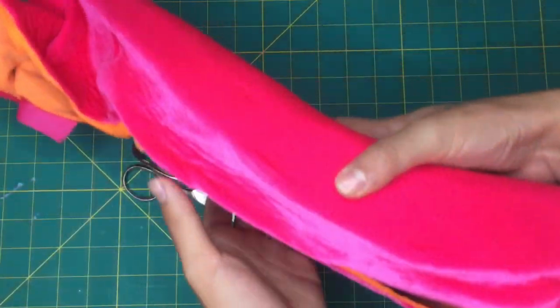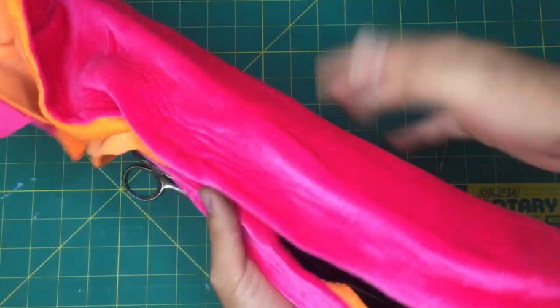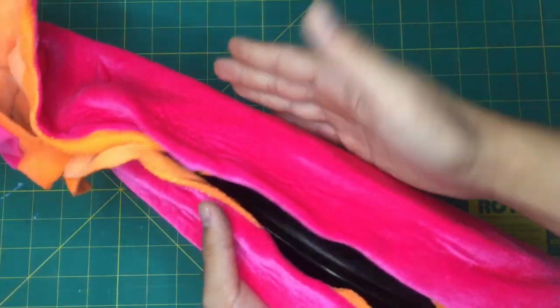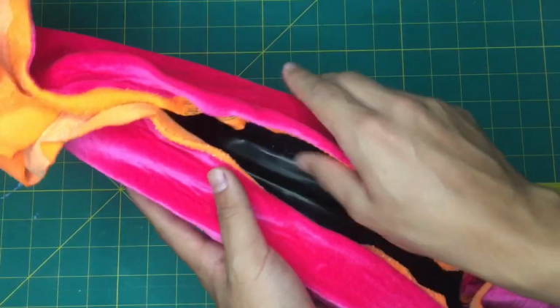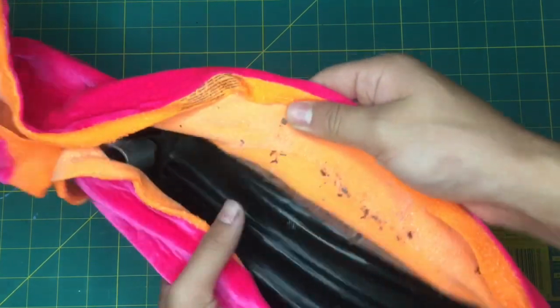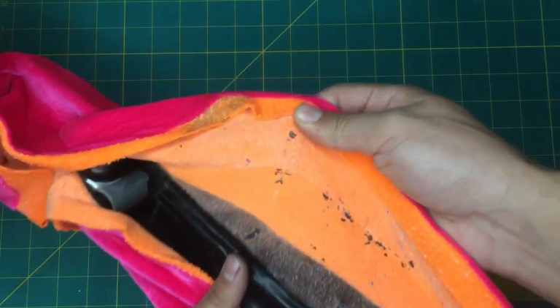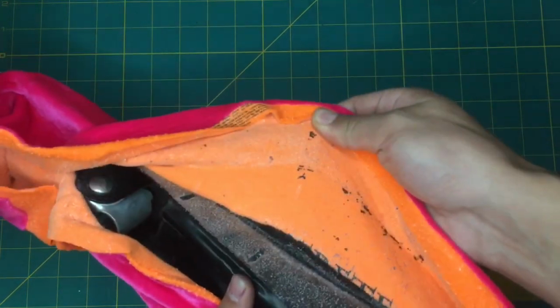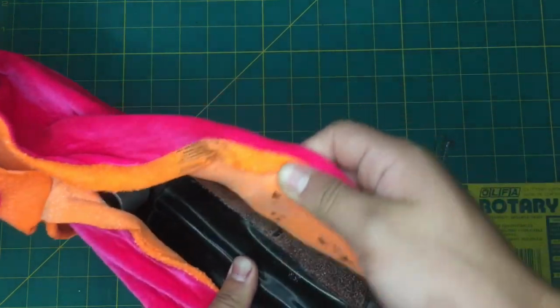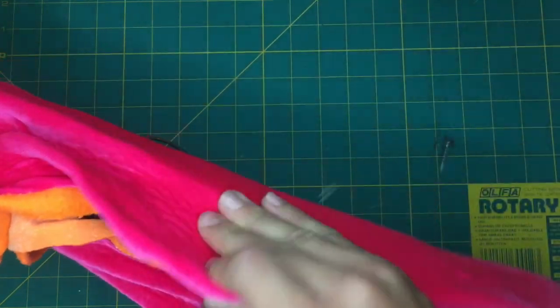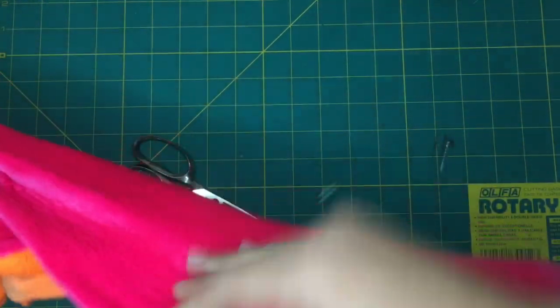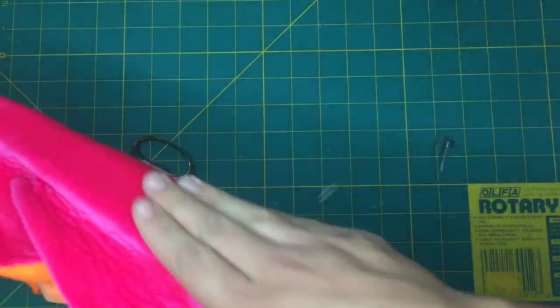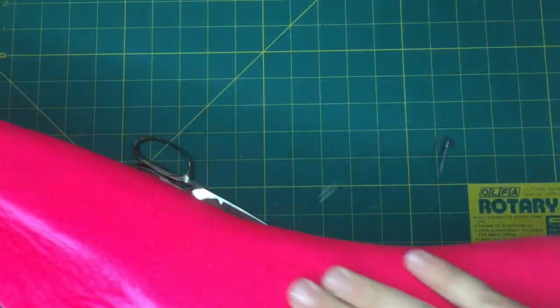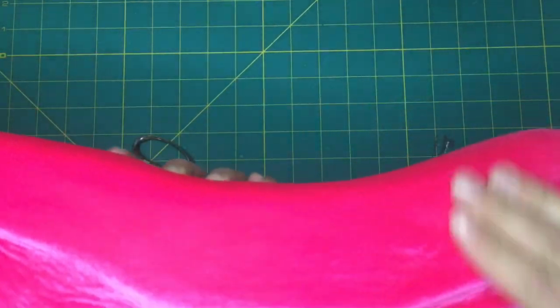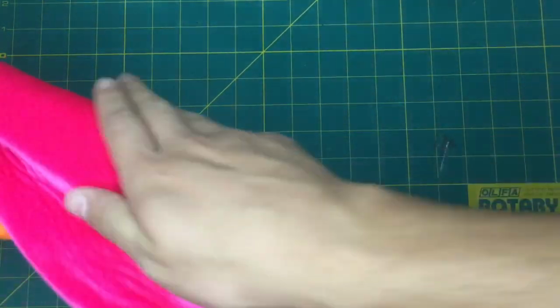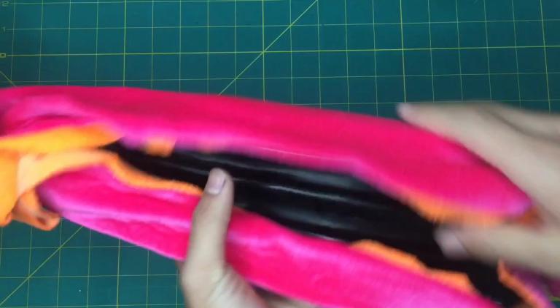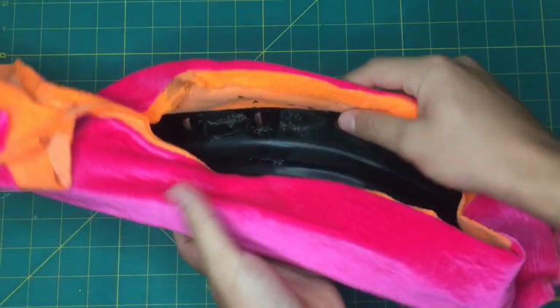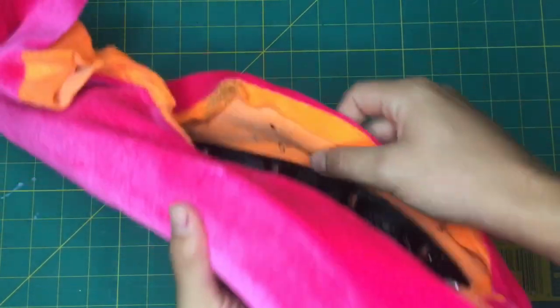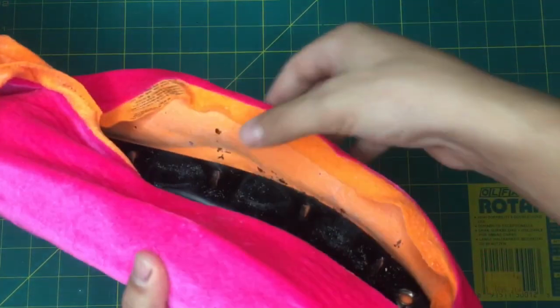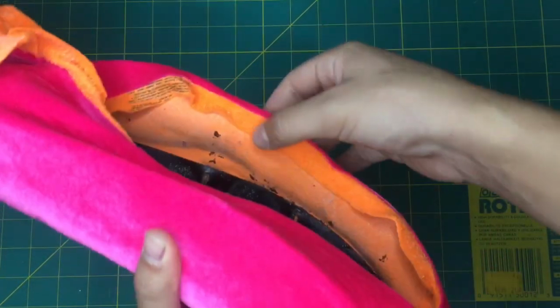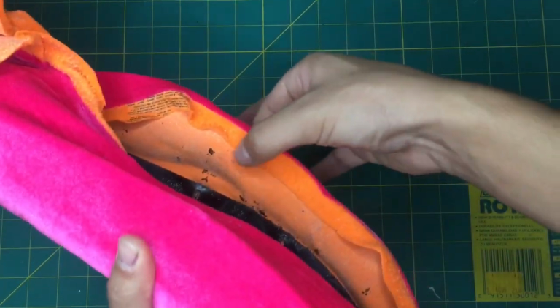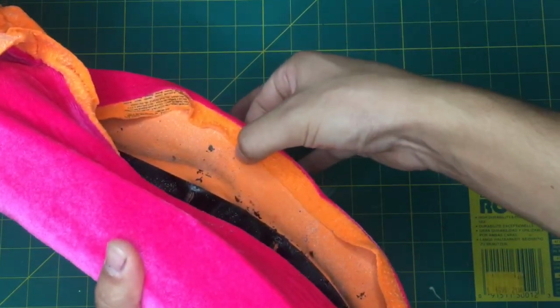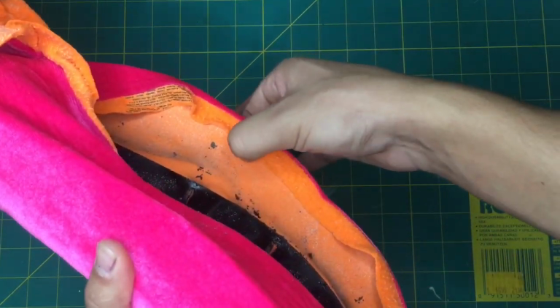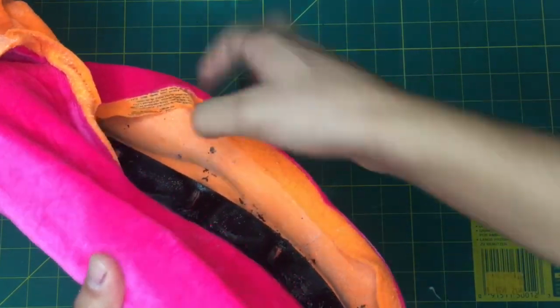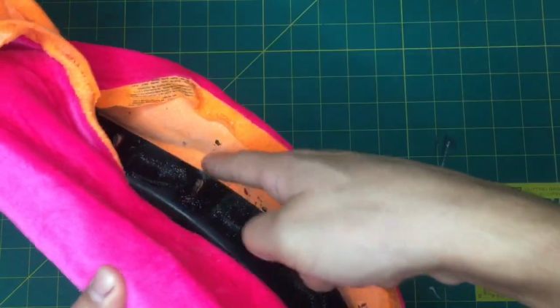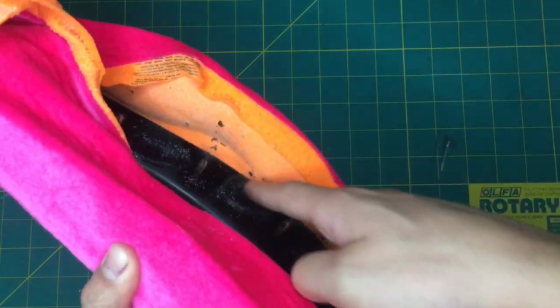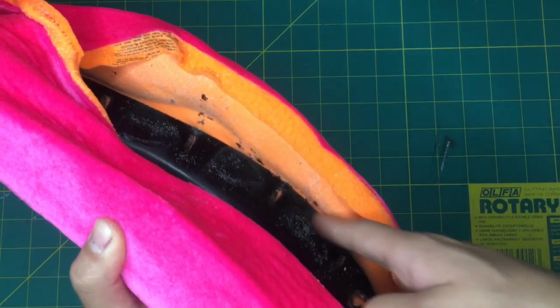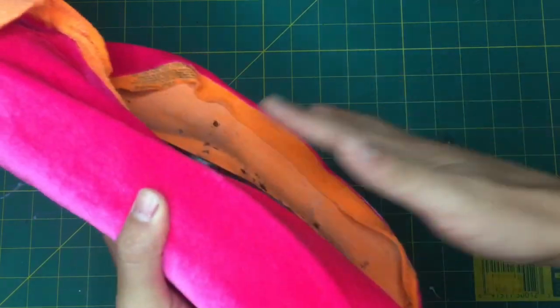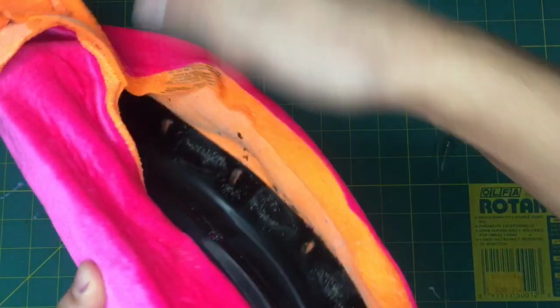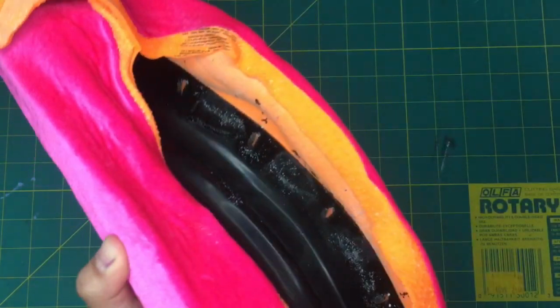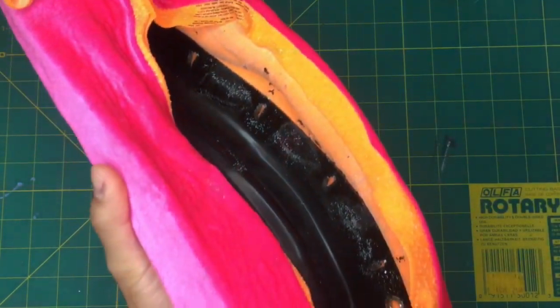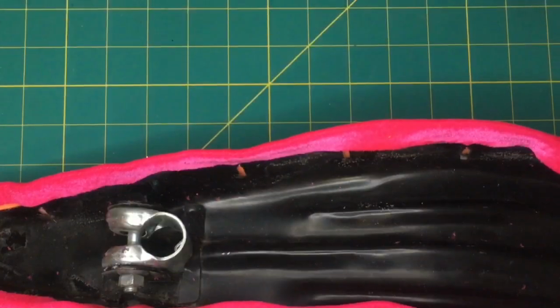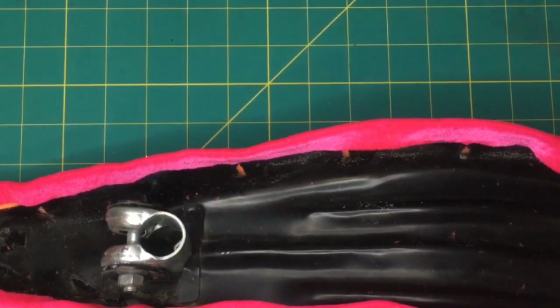After you have it covered, when you put the sides on, pull it tight so it gets nice and smooth. Then you want to trim the bottom — cut about an inch off from the side and cut all the way around.